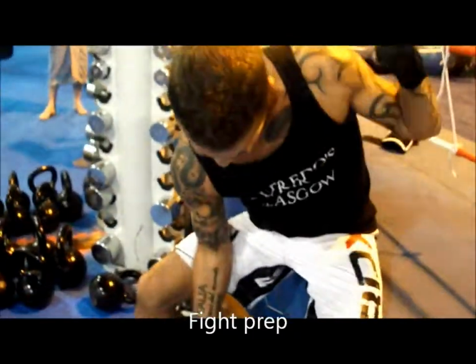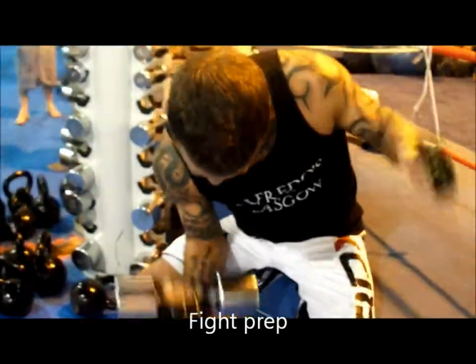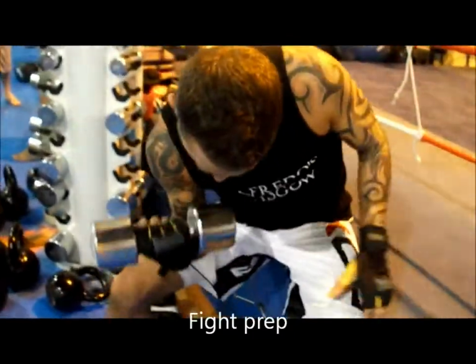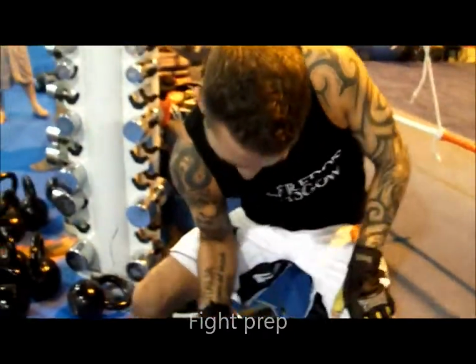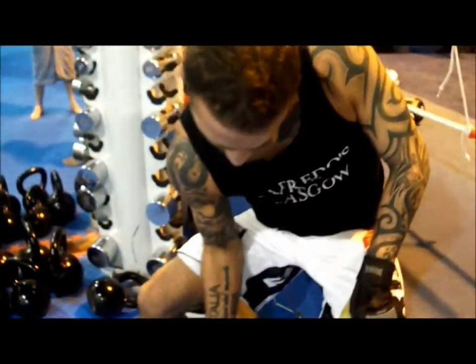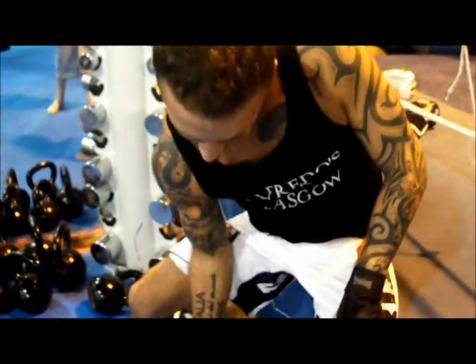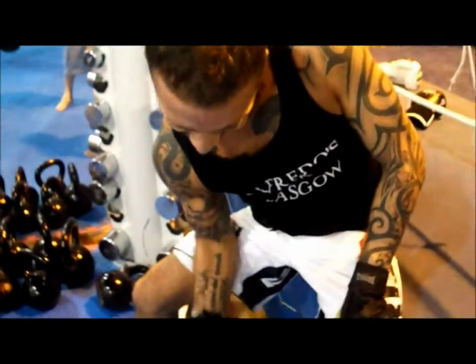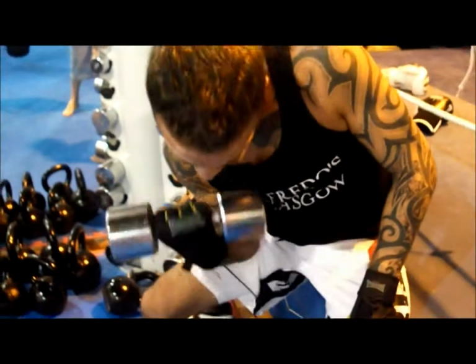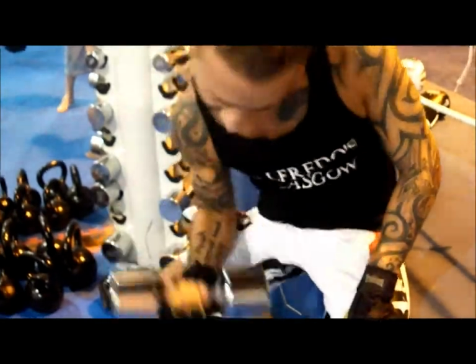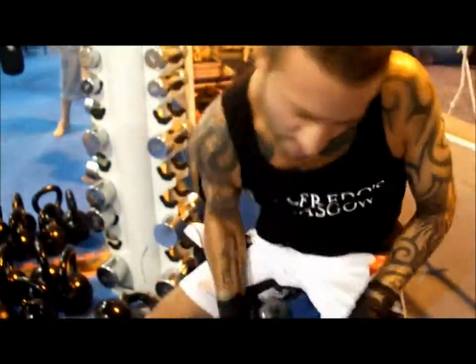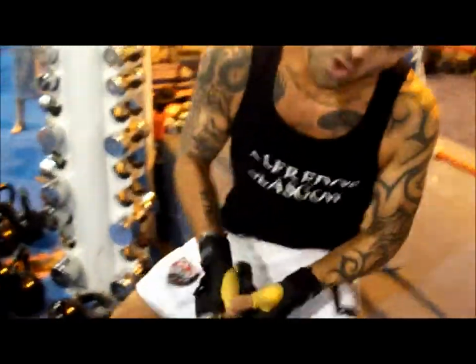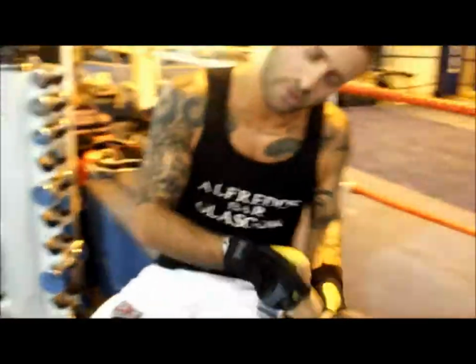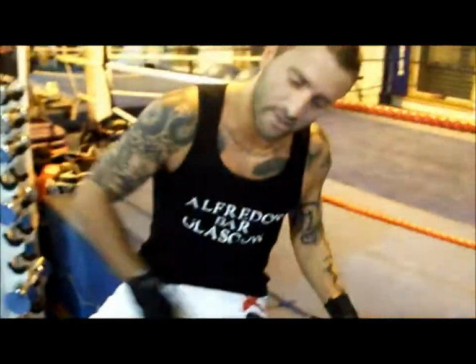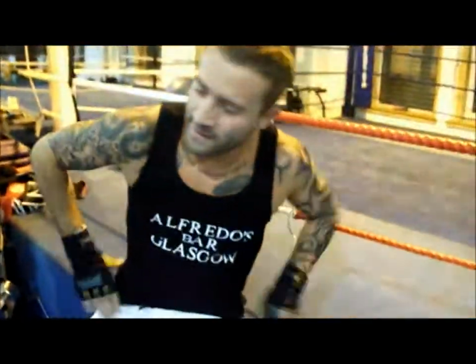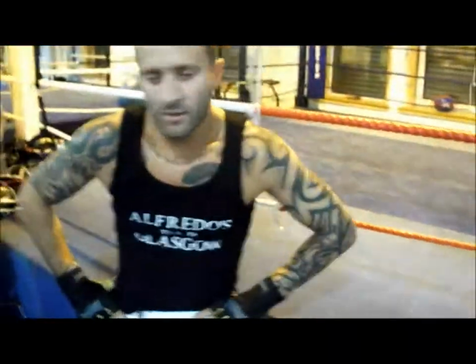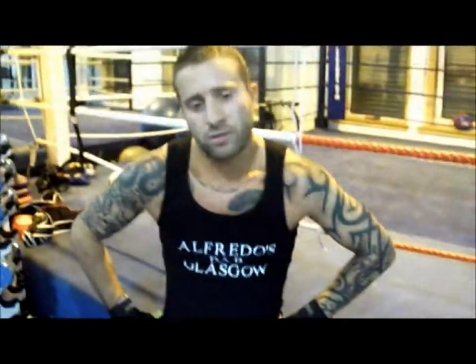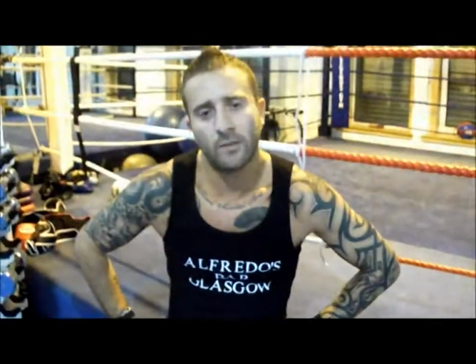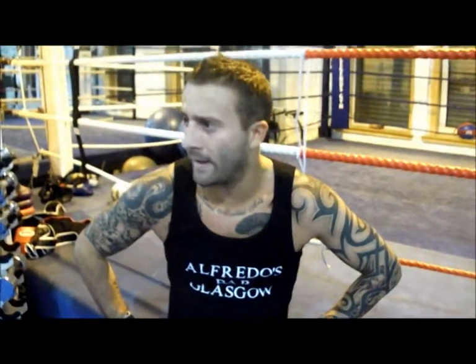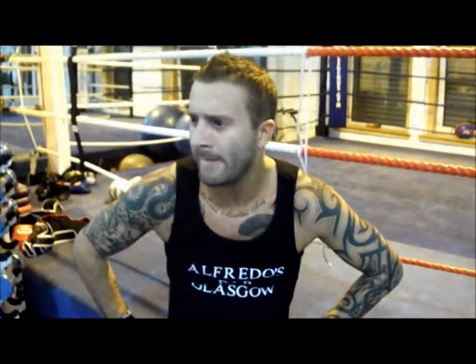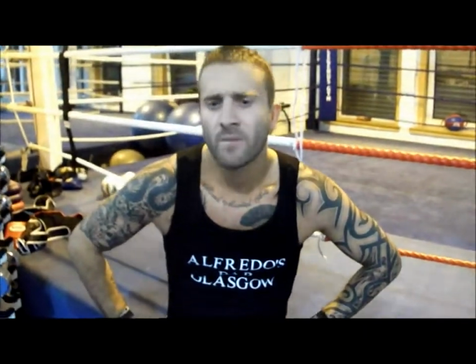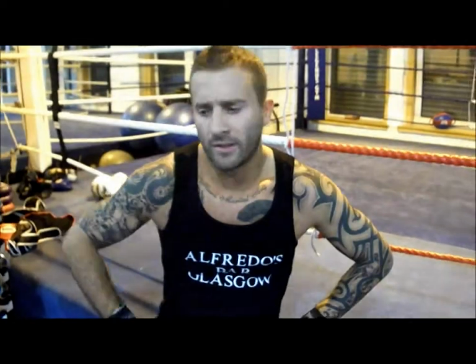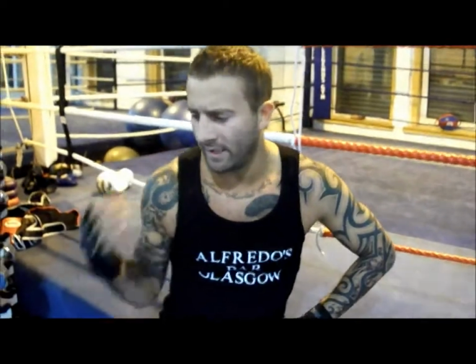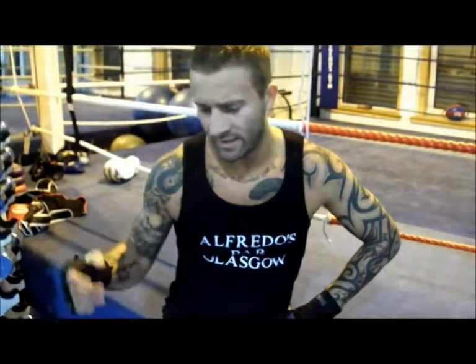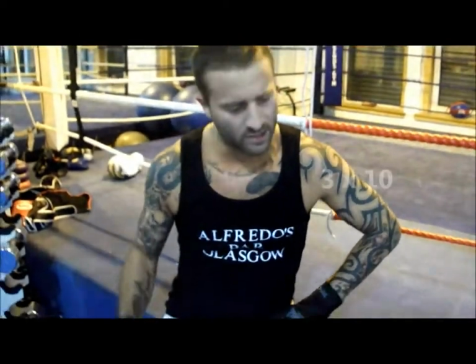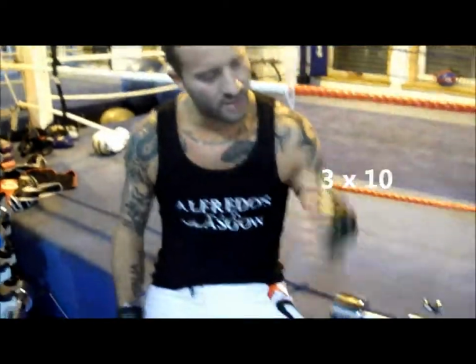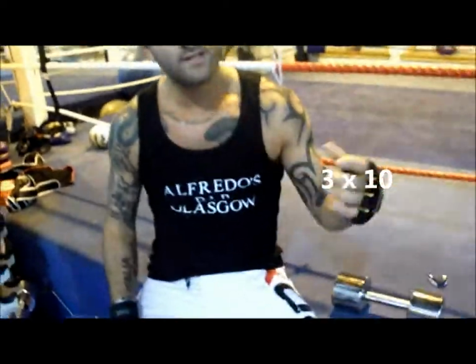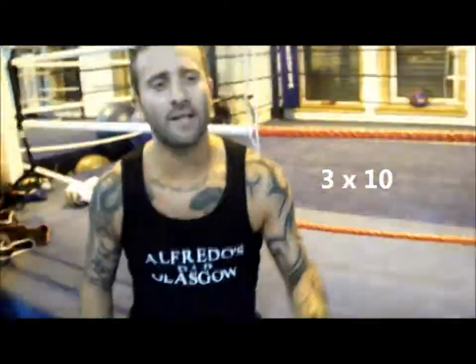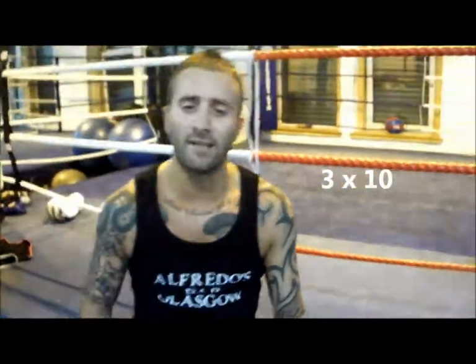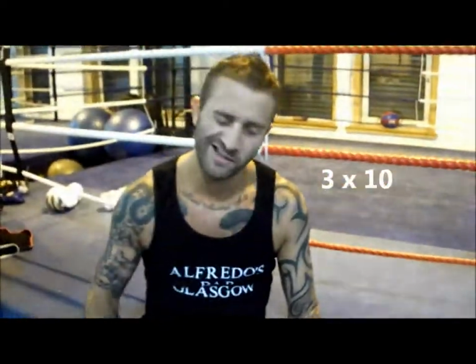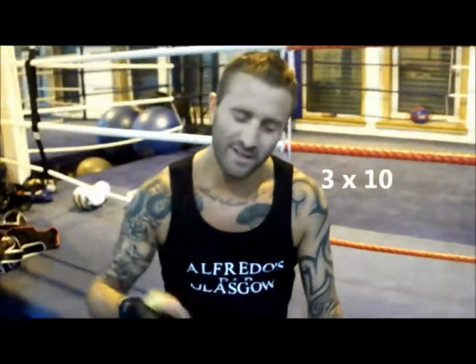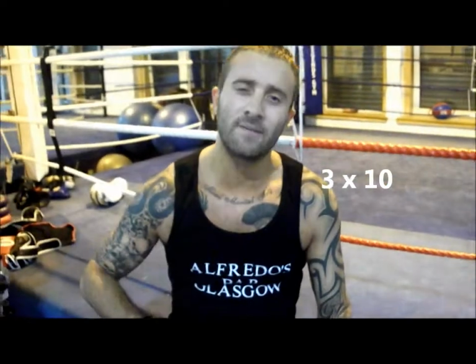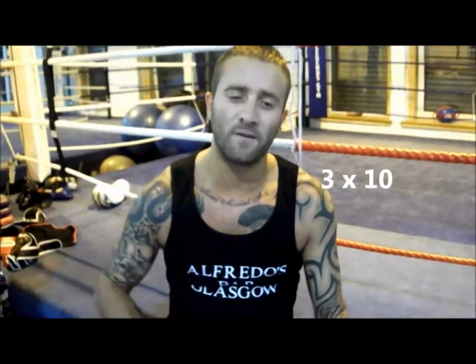How many reps would you do for that for fight prep, Marco? Hard work, eh? About 10 this side, 10 that side, 10 by 3.